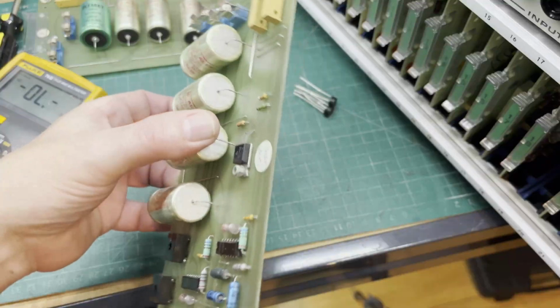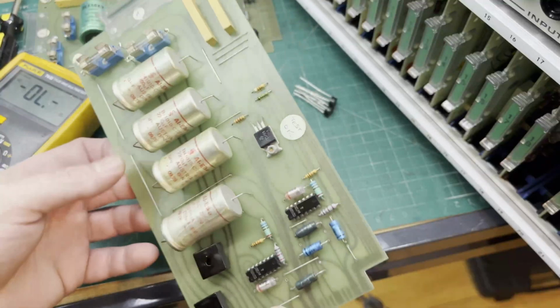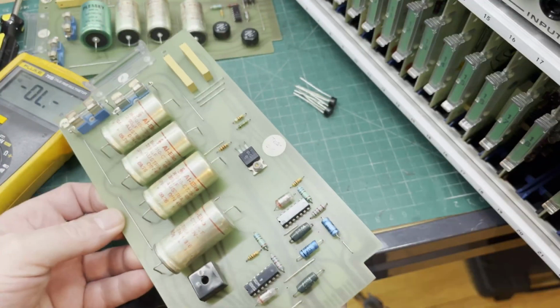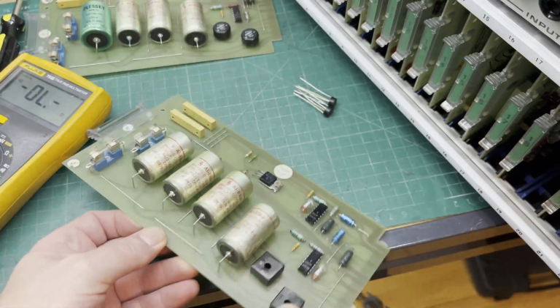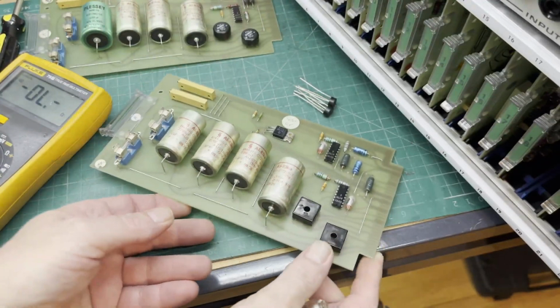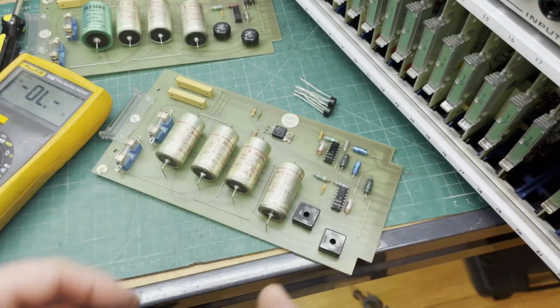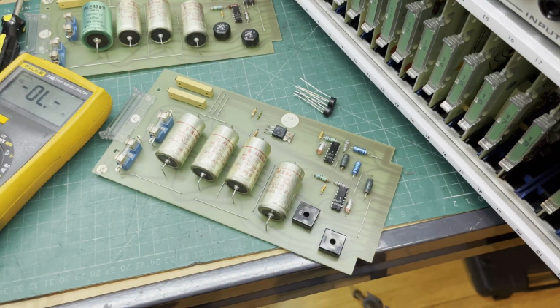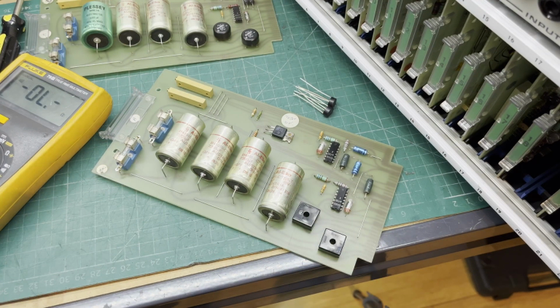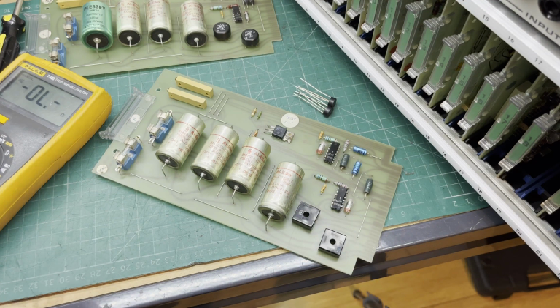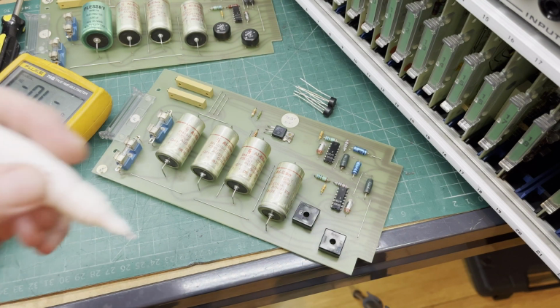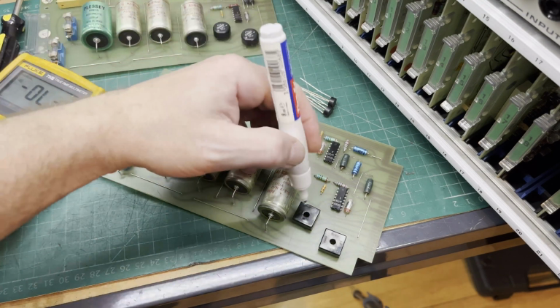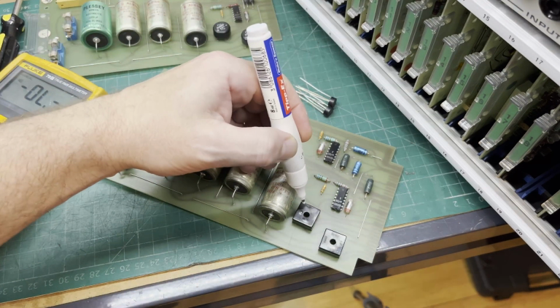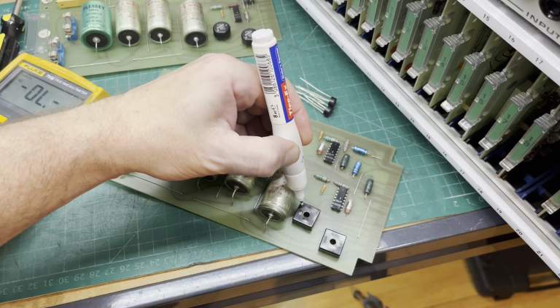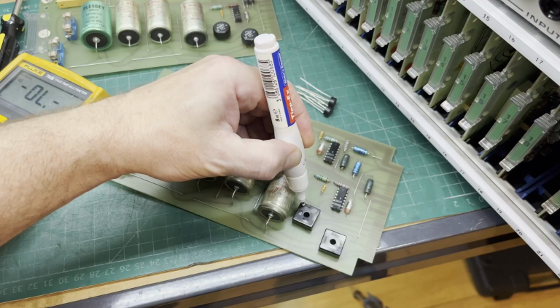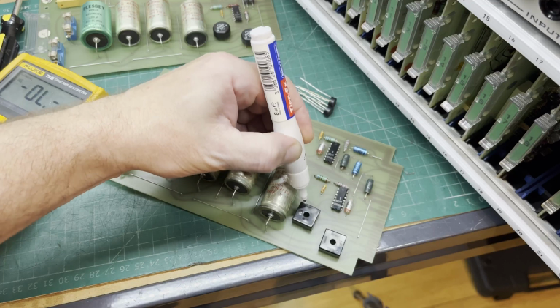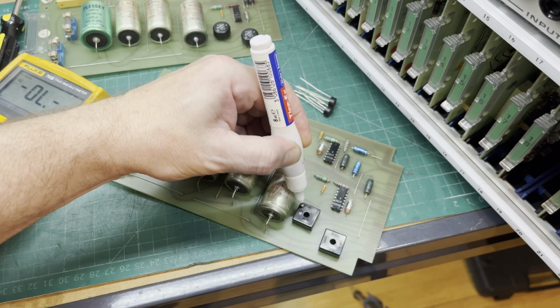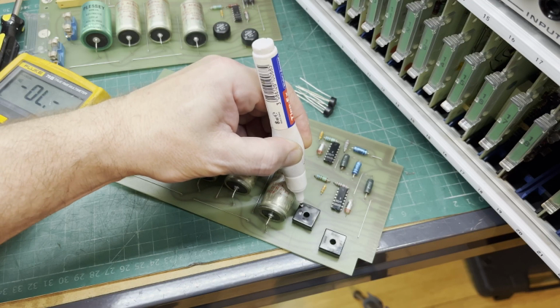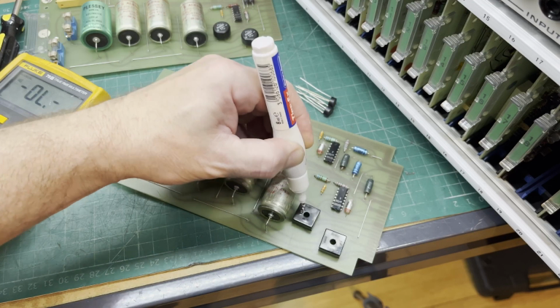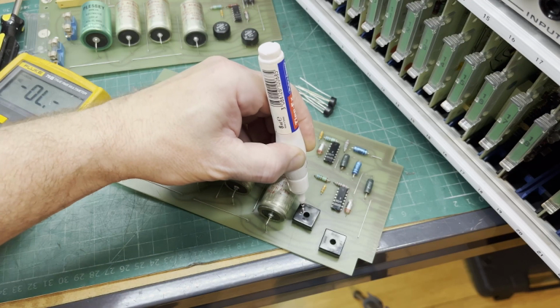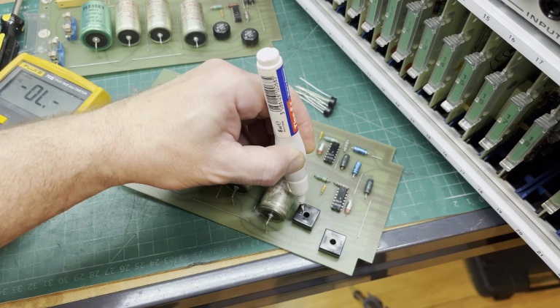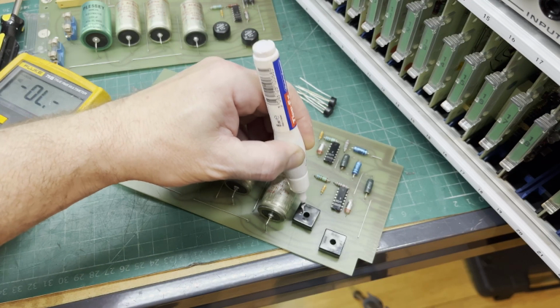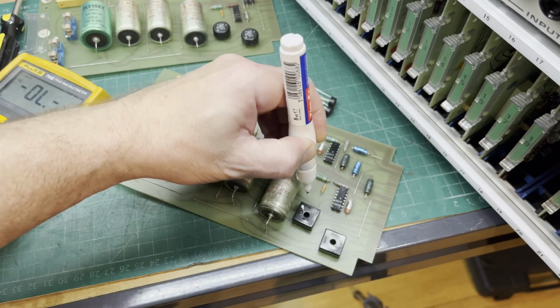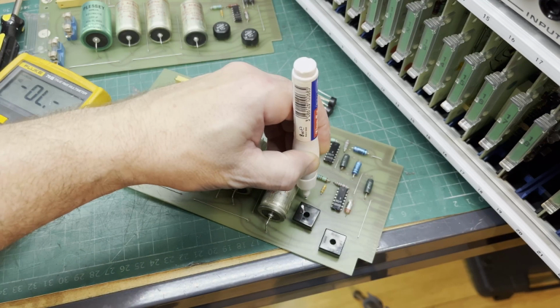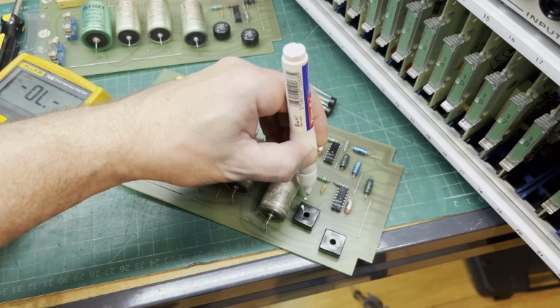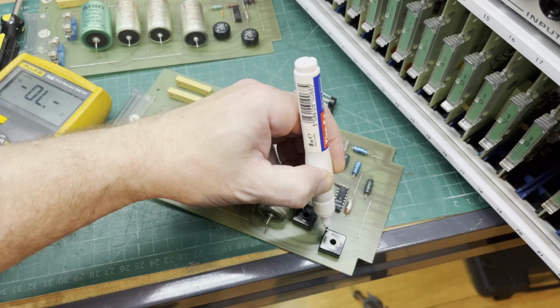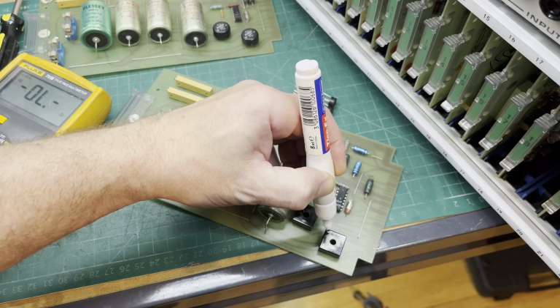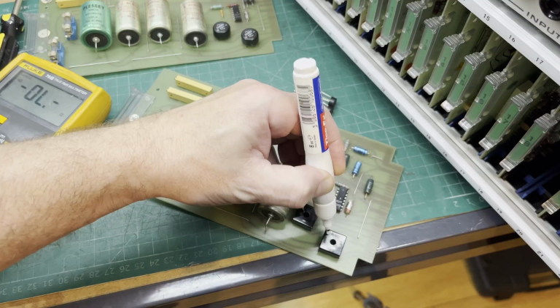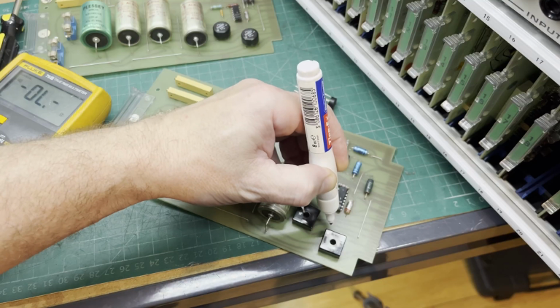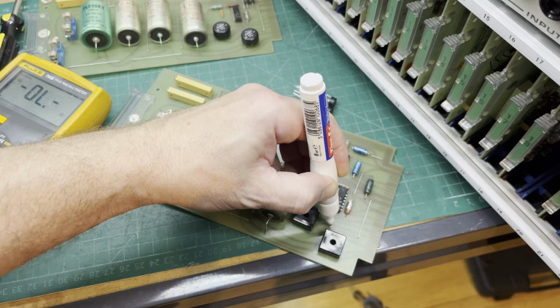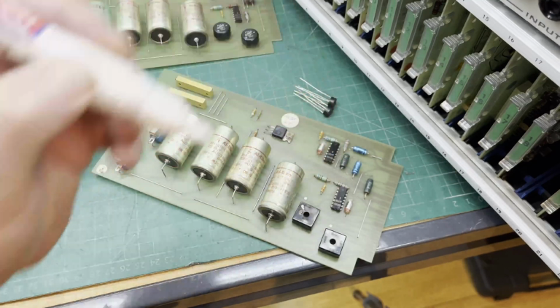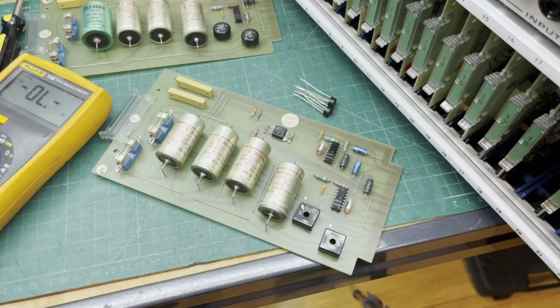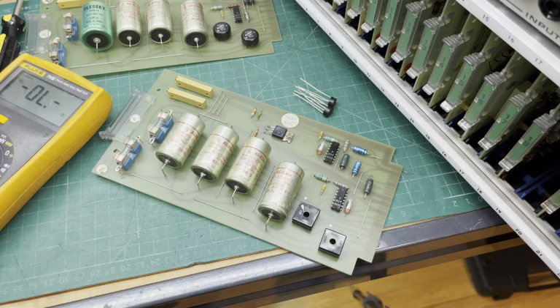Let's take out this bridge rectifier that's blown up. I'm just going to mark it so I know which orientation it is. And I'll do the other one as well - they're not labelled on the top.